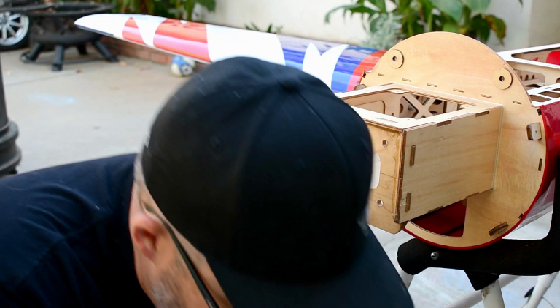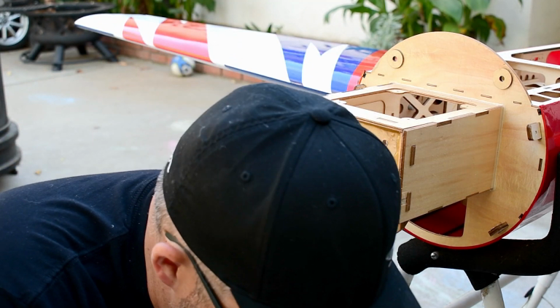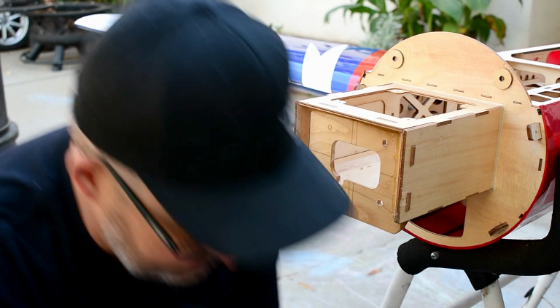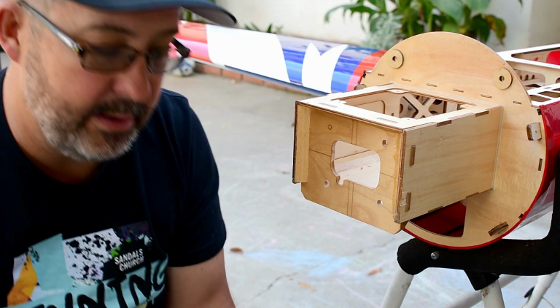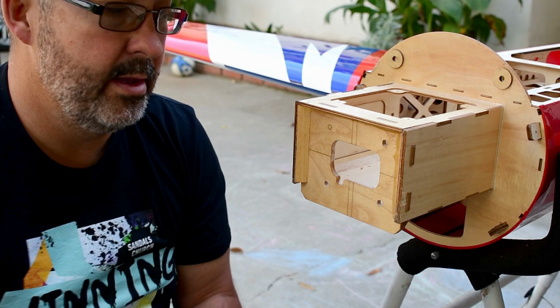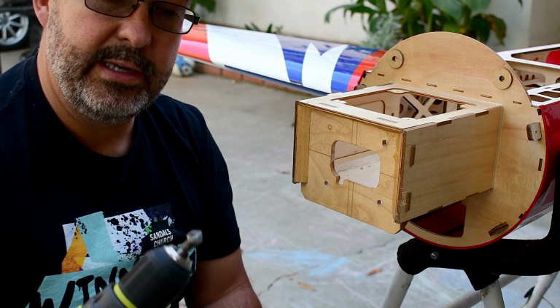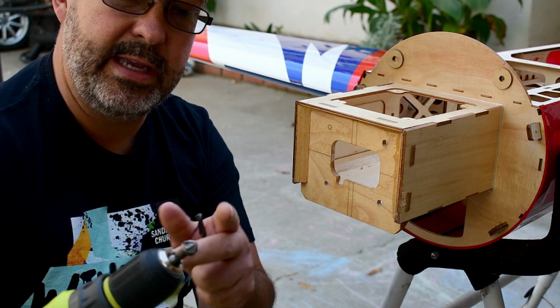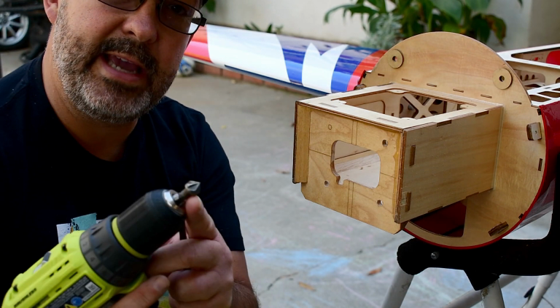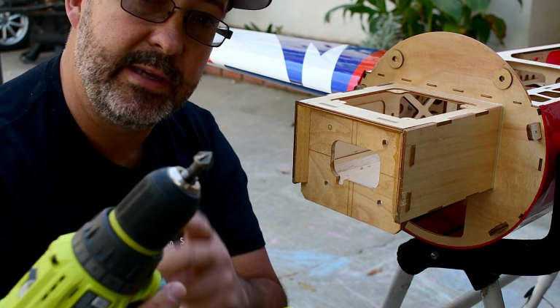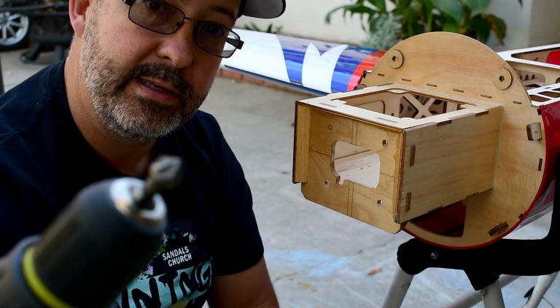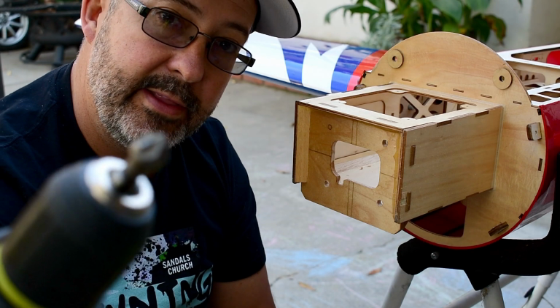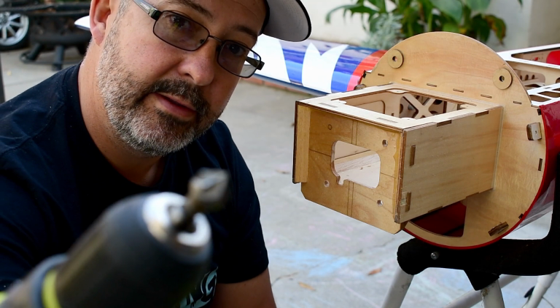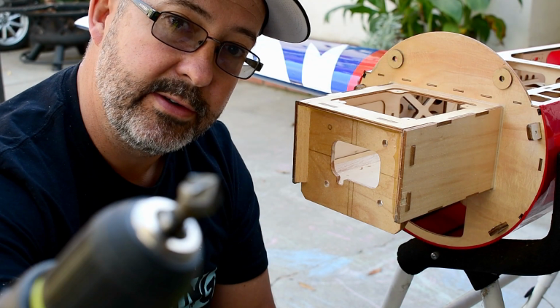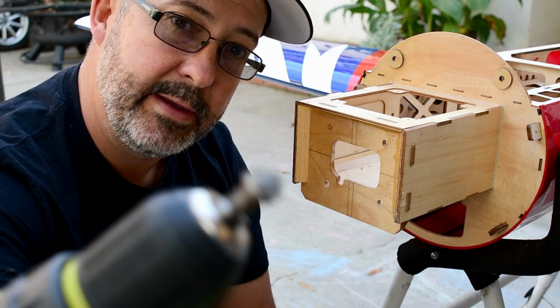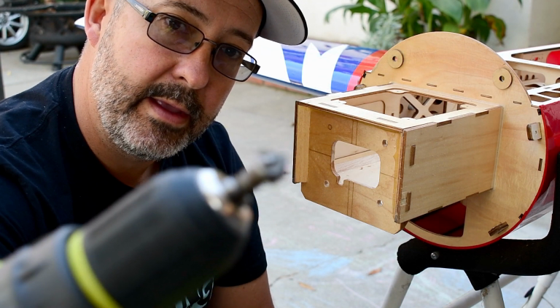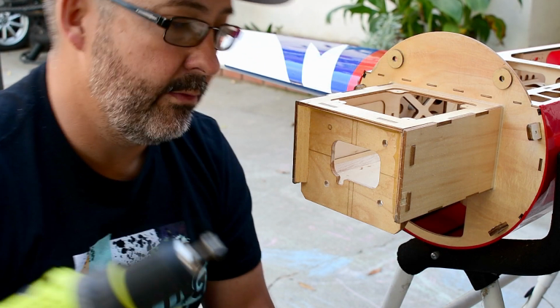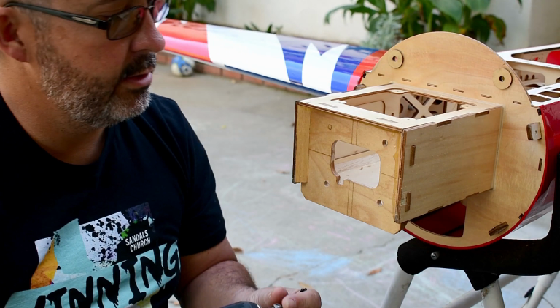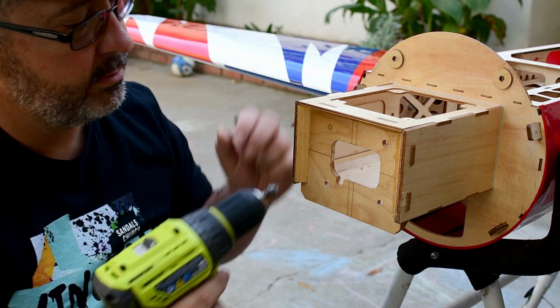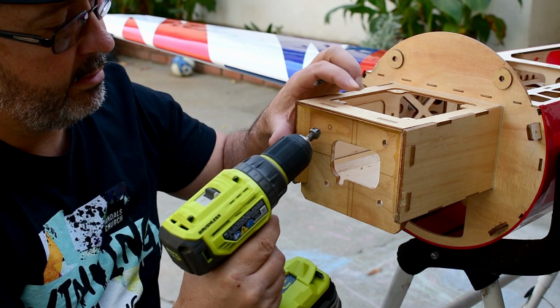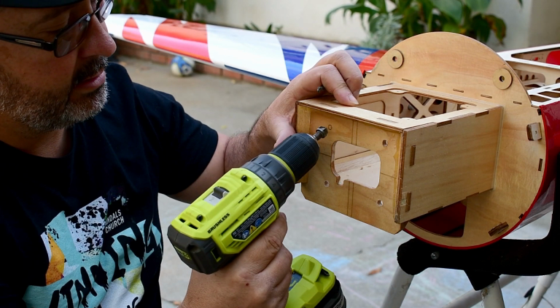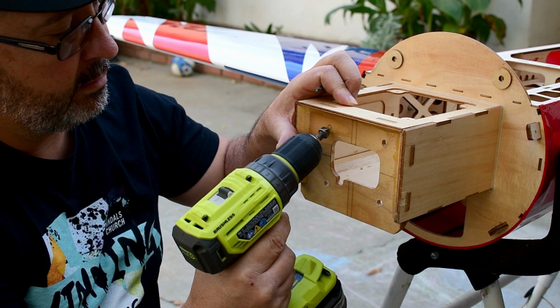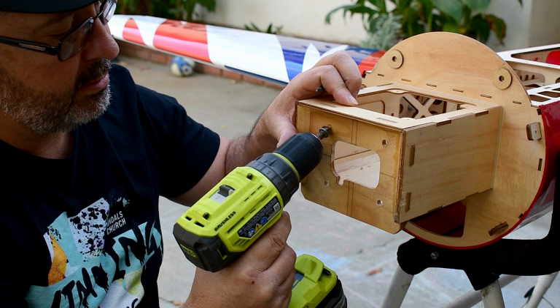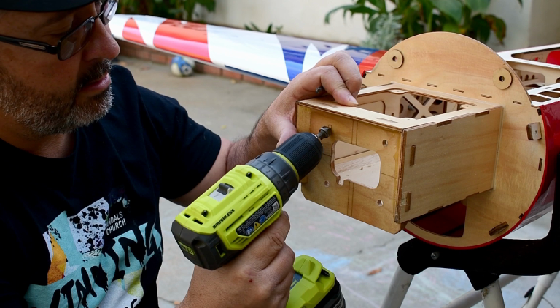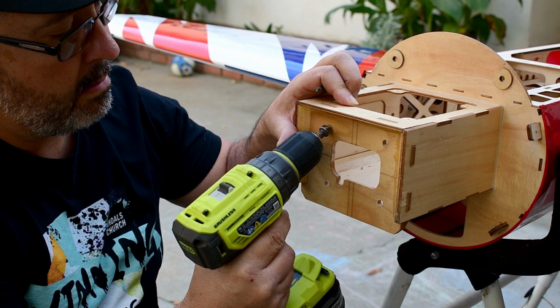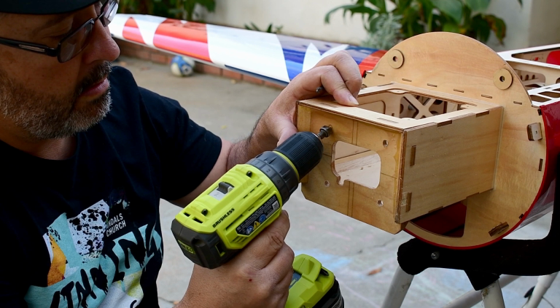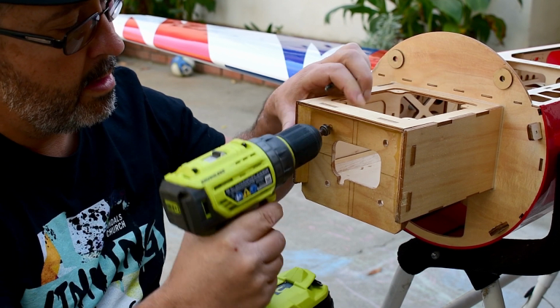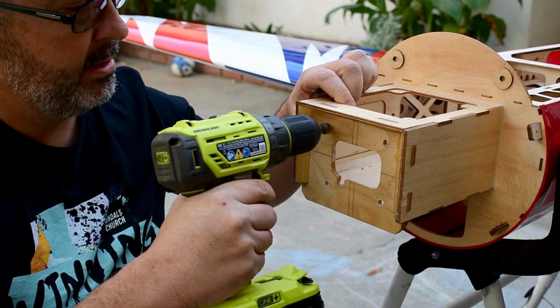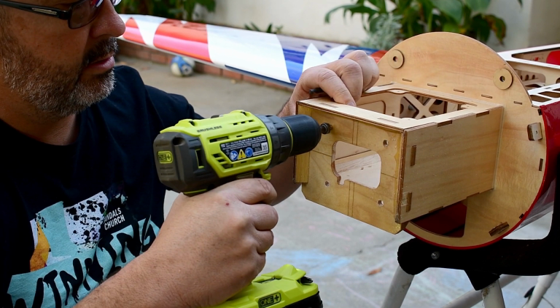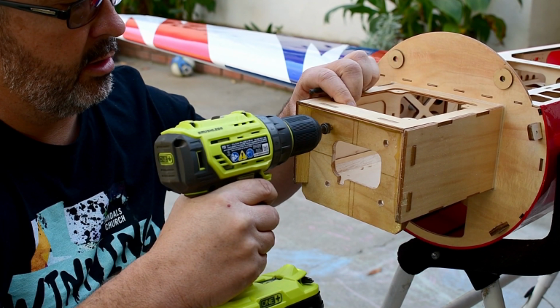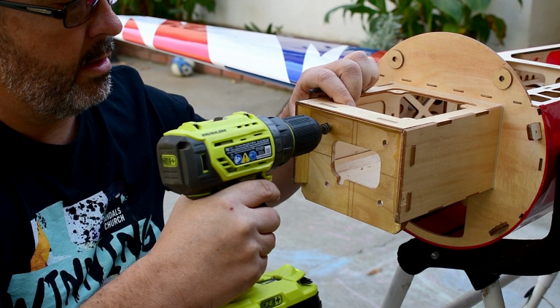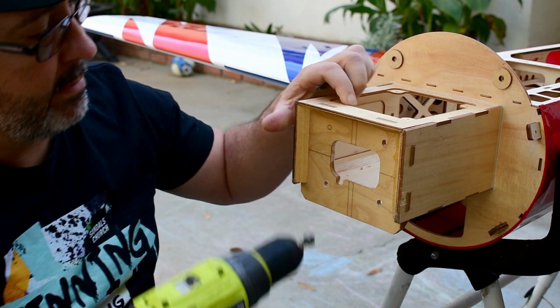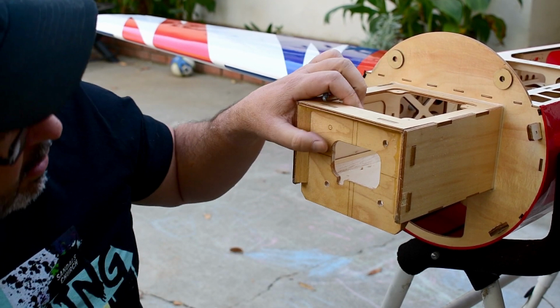So what I like to use is a countersink bit — you can see that there, nice countersink bit. What we do is start with this close to center and just drill a little bit, make a little mark.